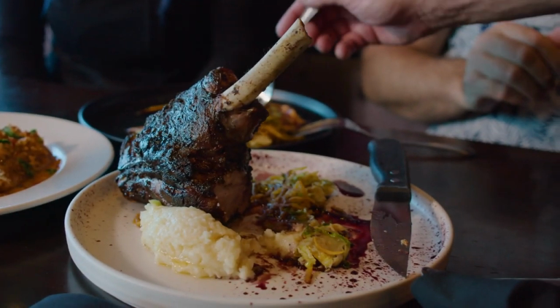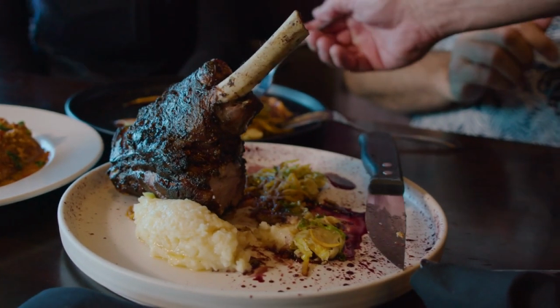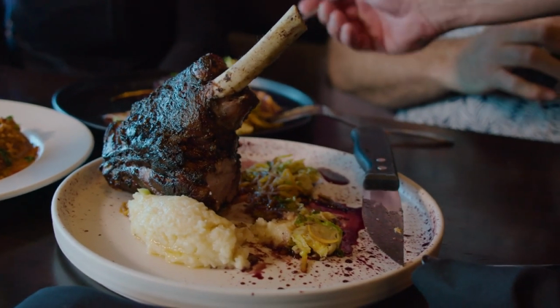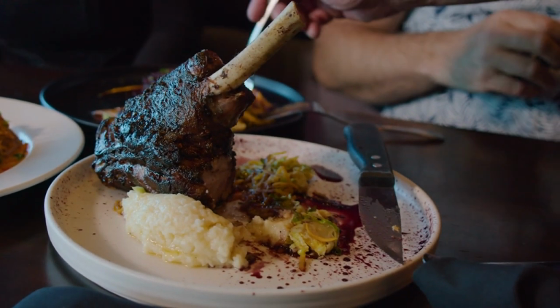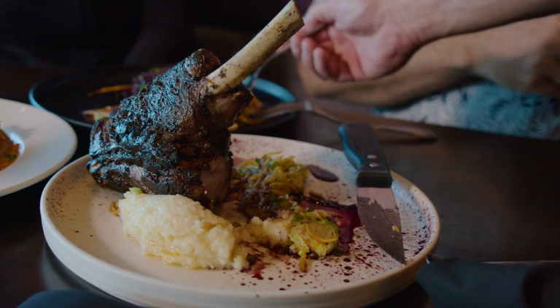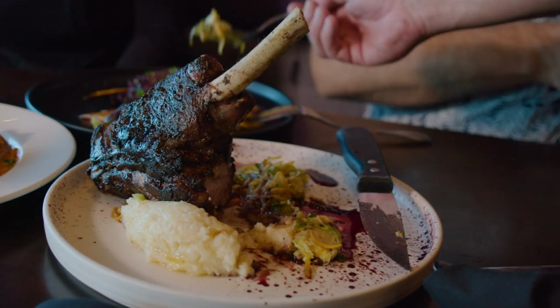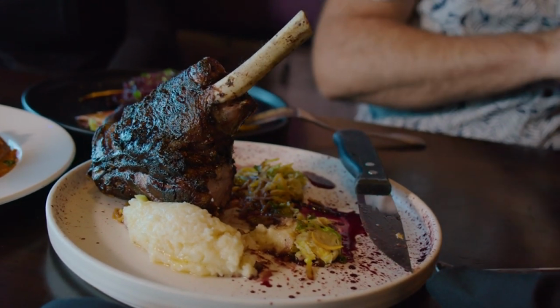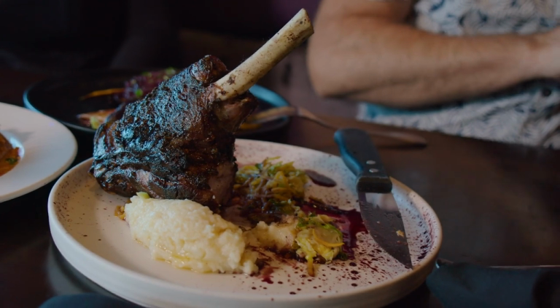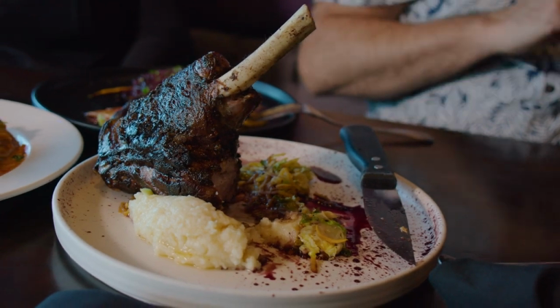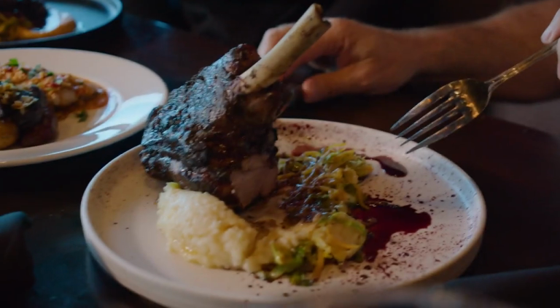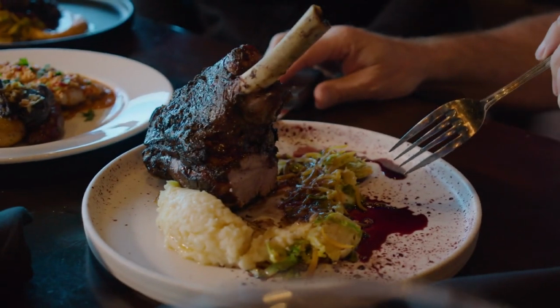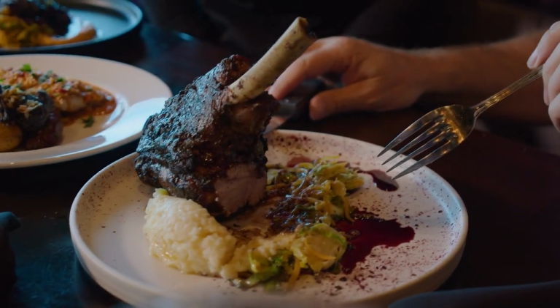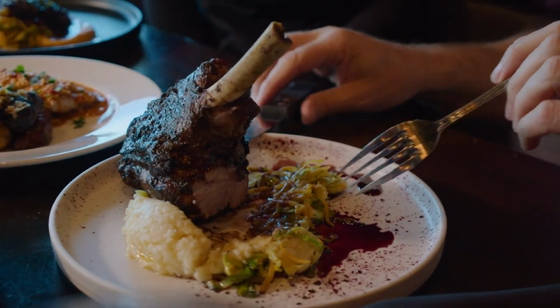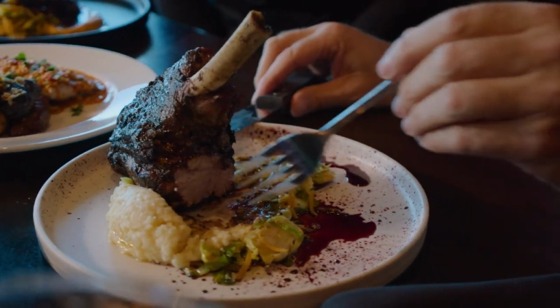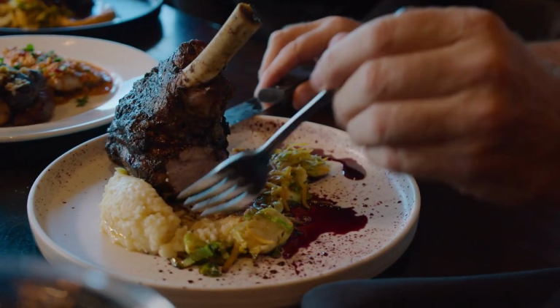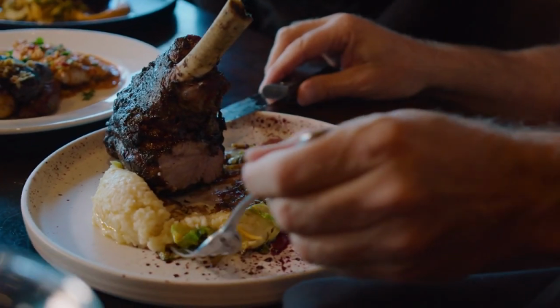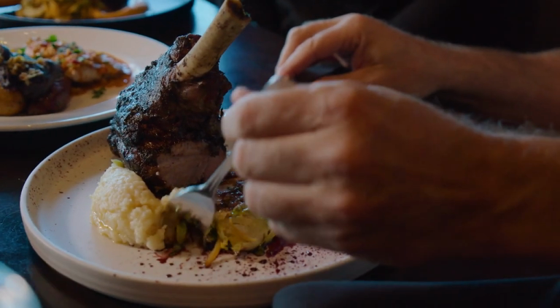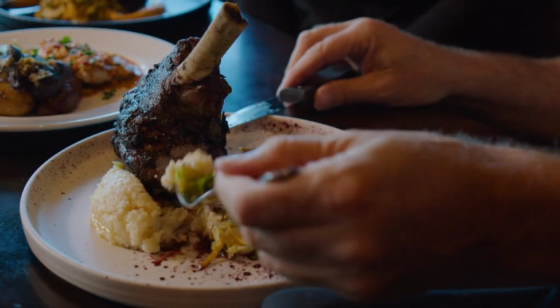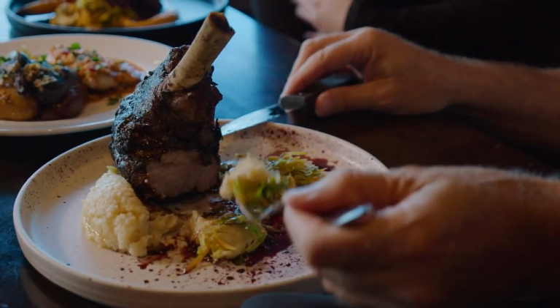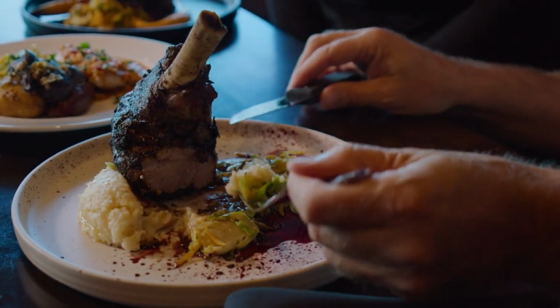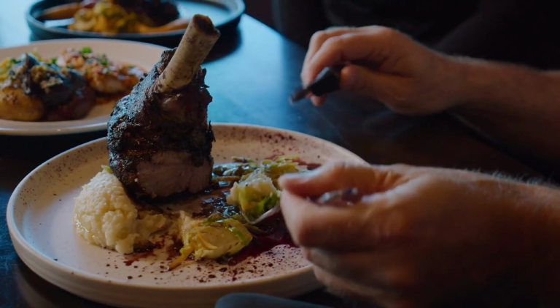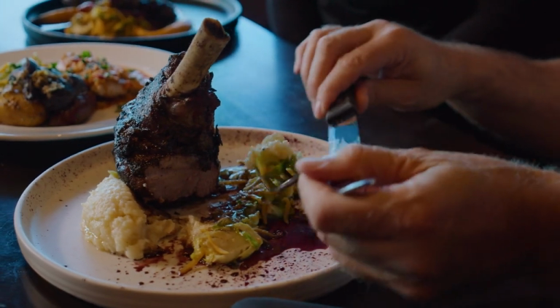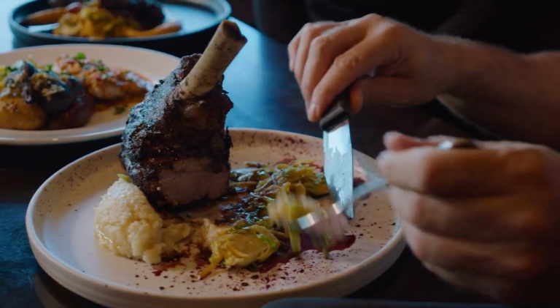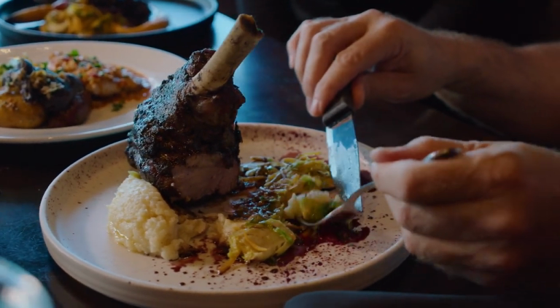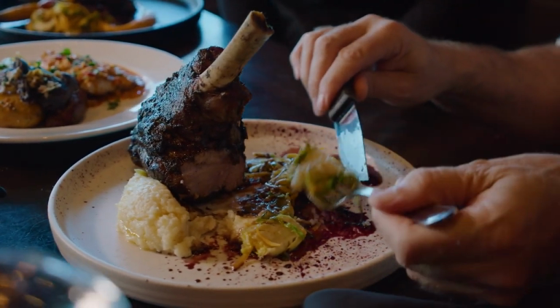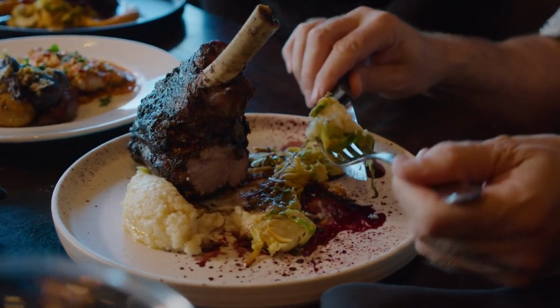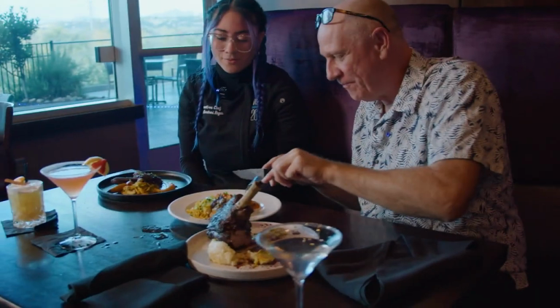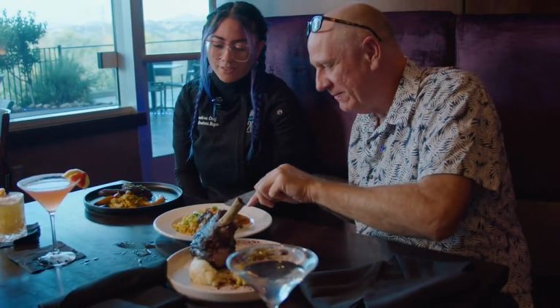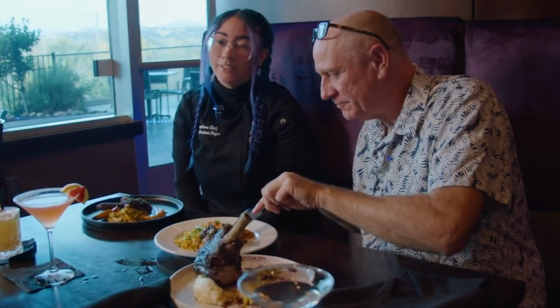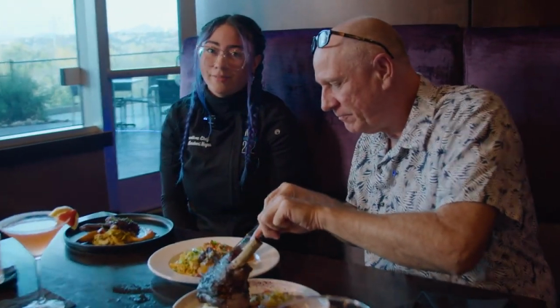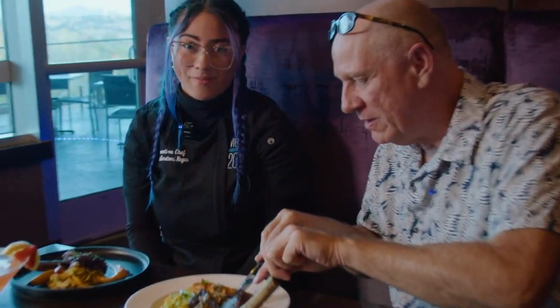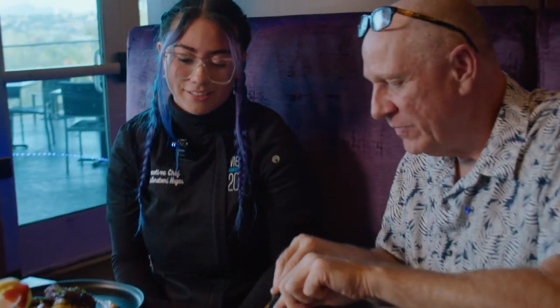We decided to do a duvet lamb shank — it's a French technique of cooking. Market vegetables for this season: we're doing Brussels sprouts shredded with butternut squash, and a red wine cherry reduction.